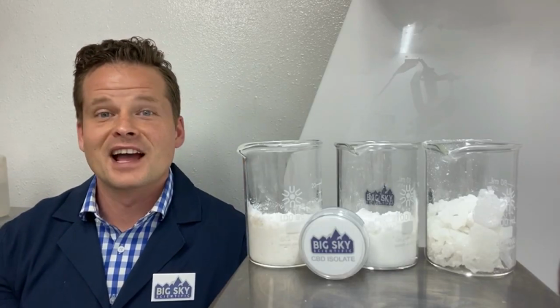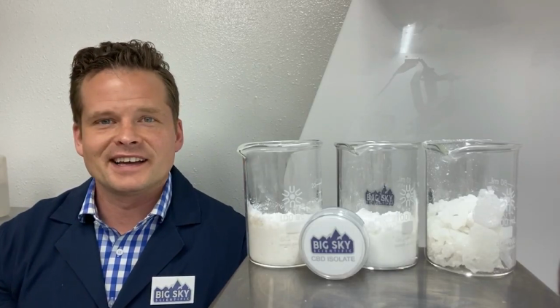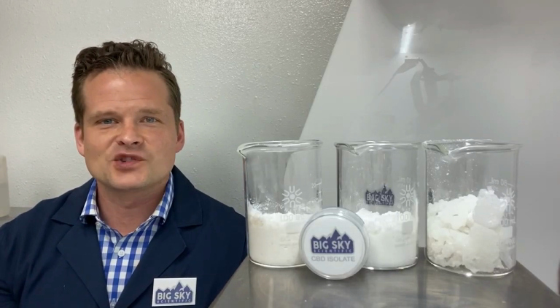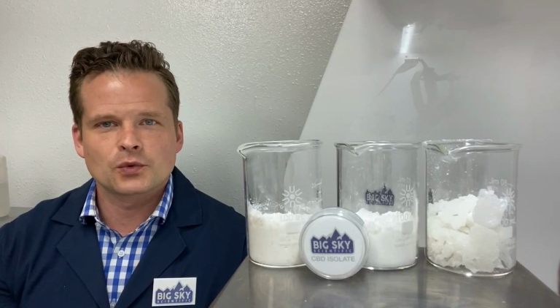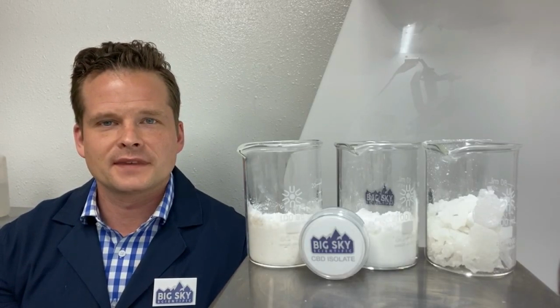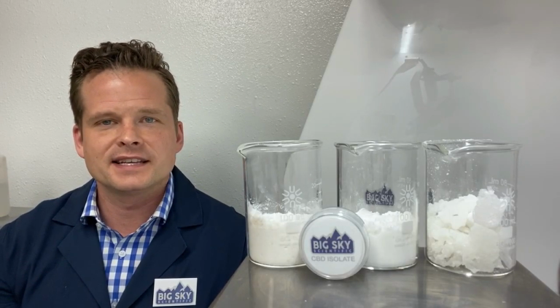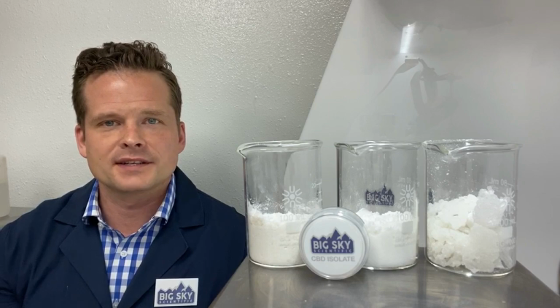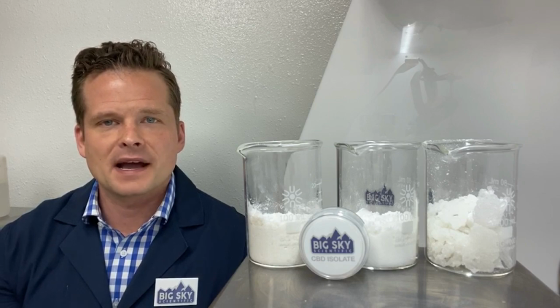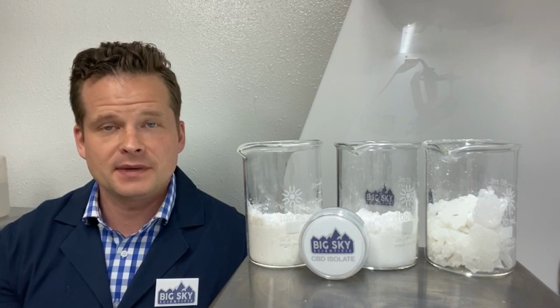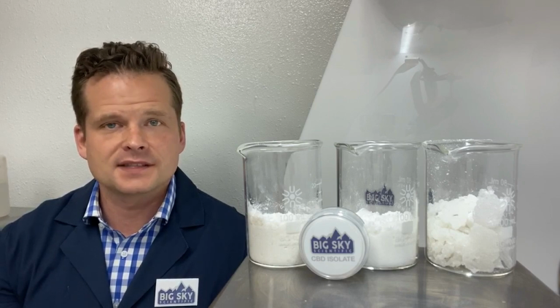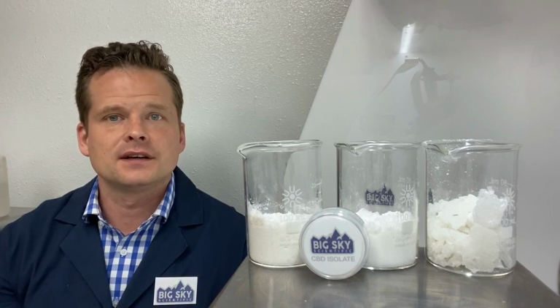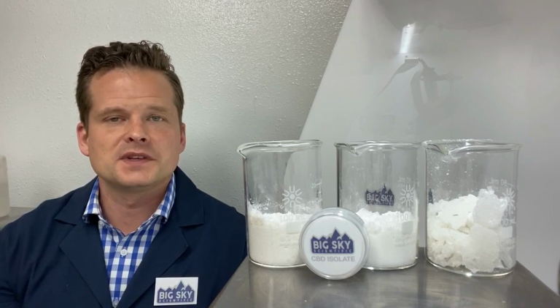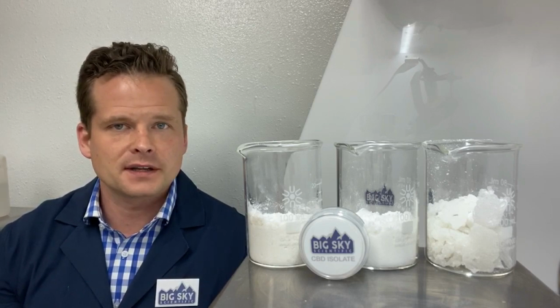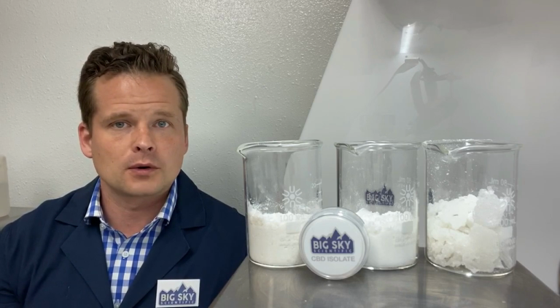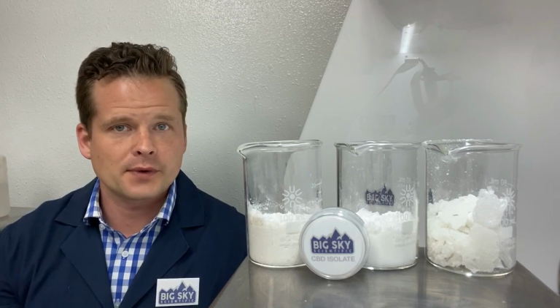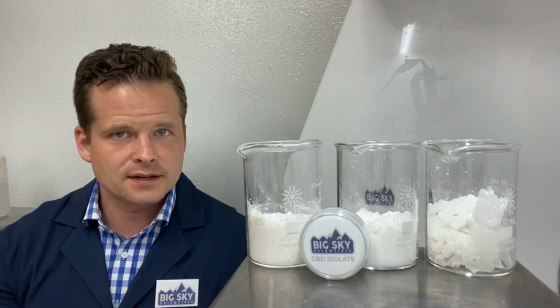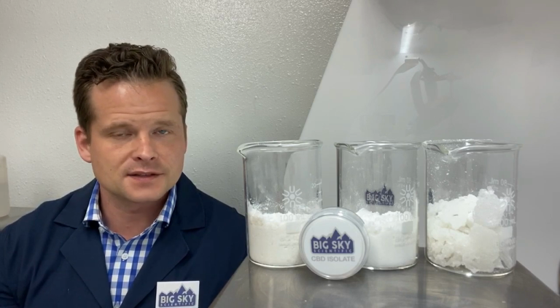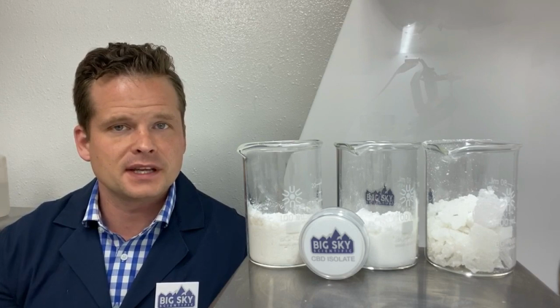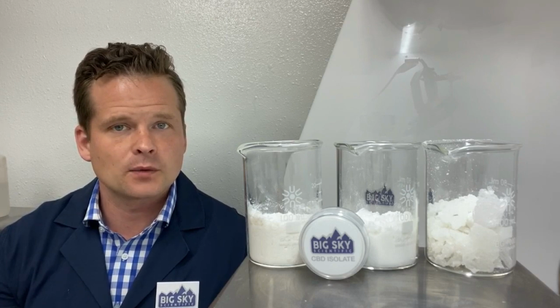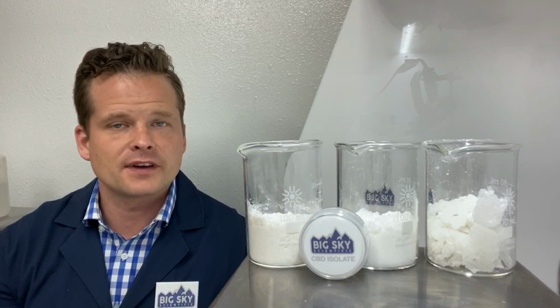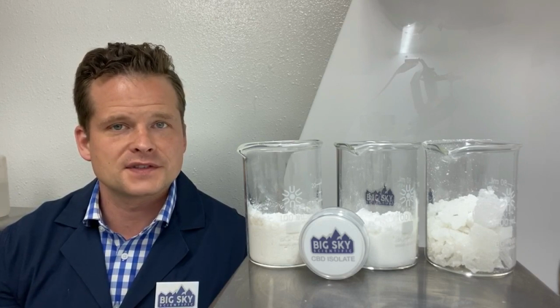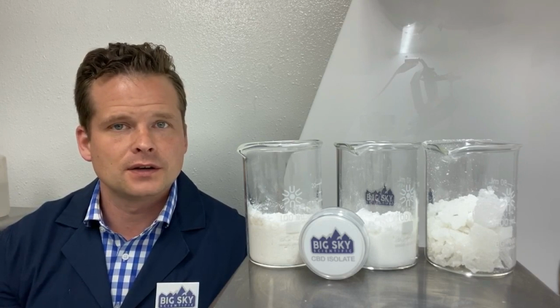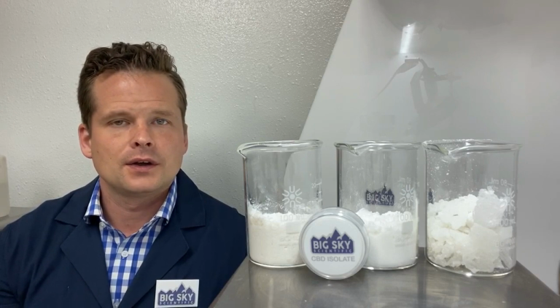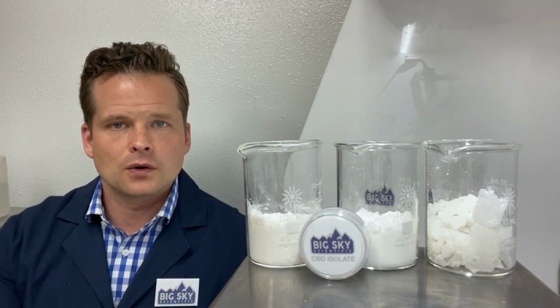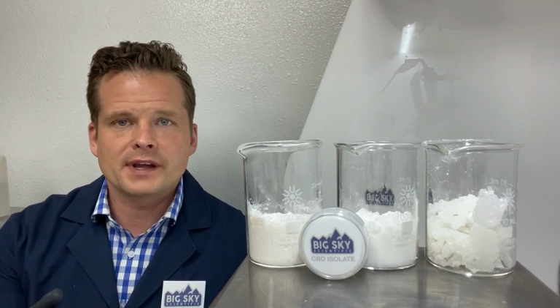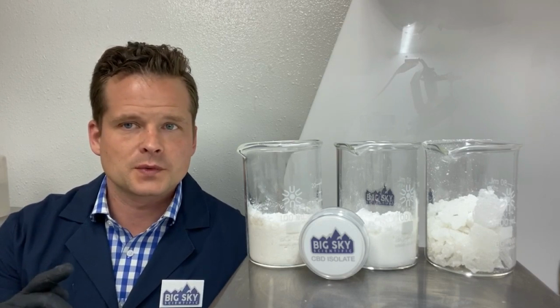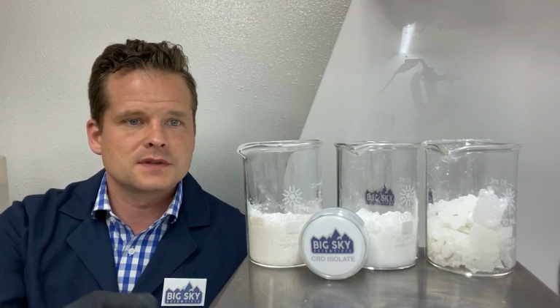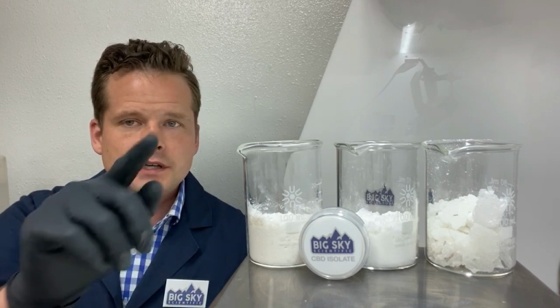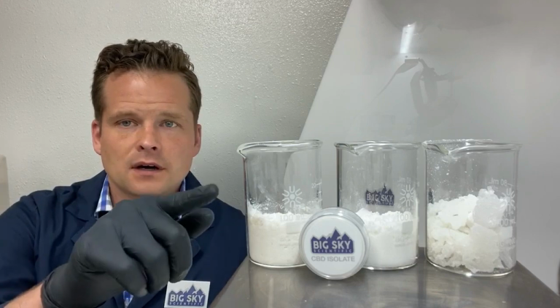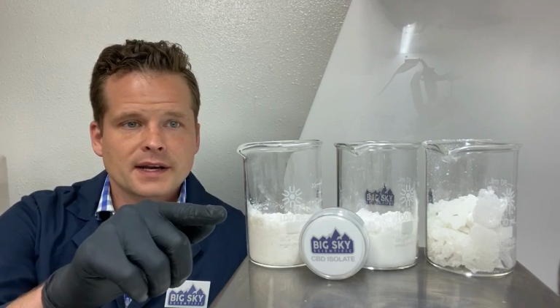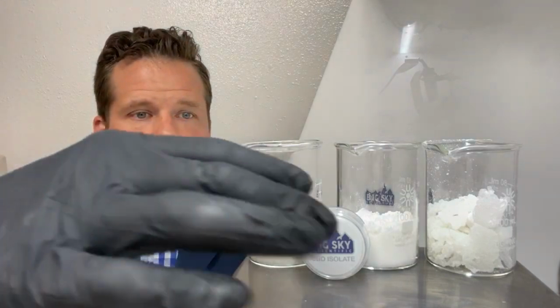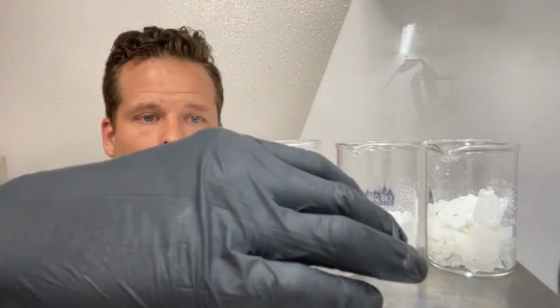Hi, this is Ryan Schor and today we're going to talk about CBD isolate — specifically our three different kinds of CBD isolate we have available to sell.